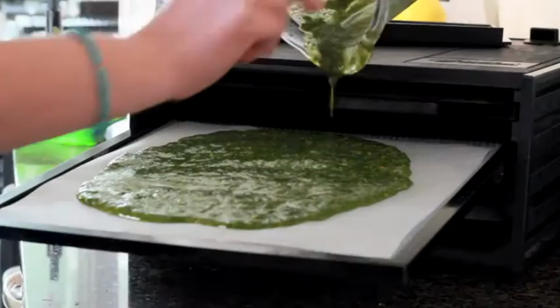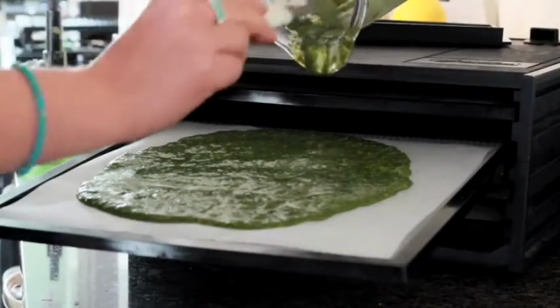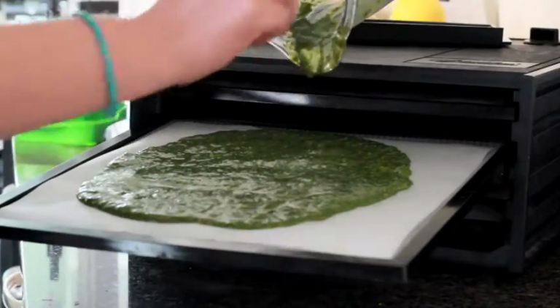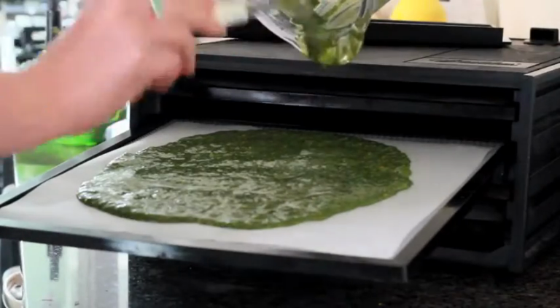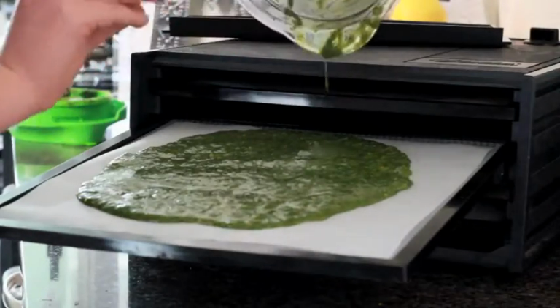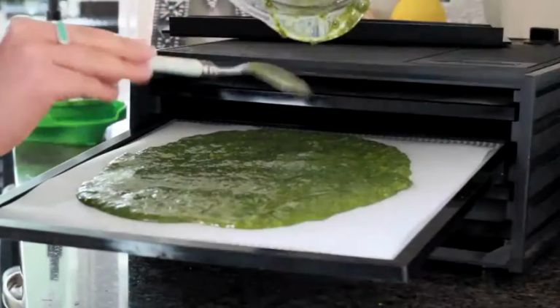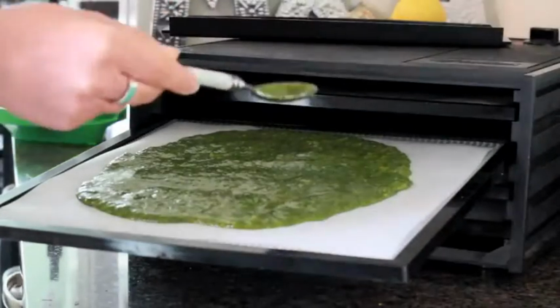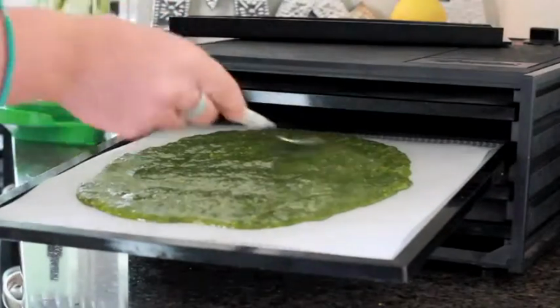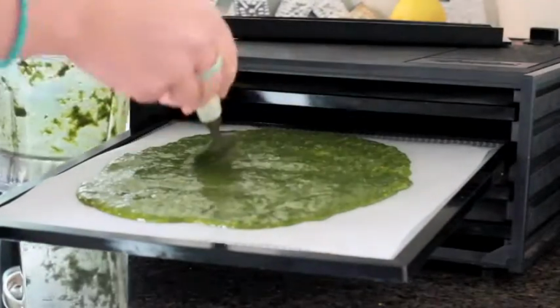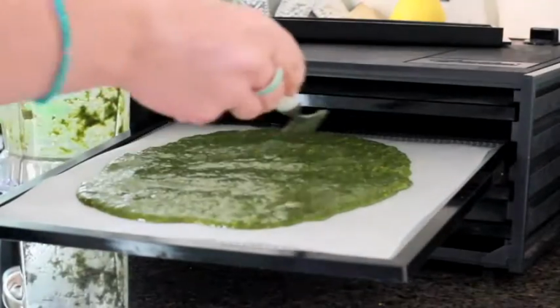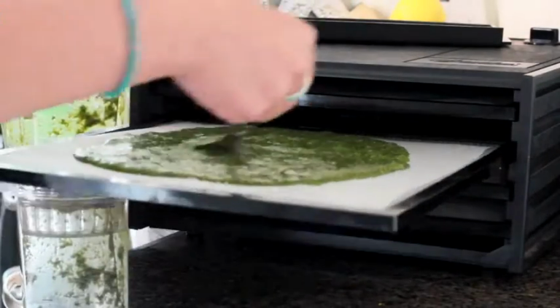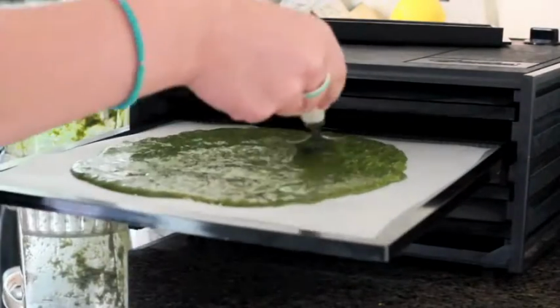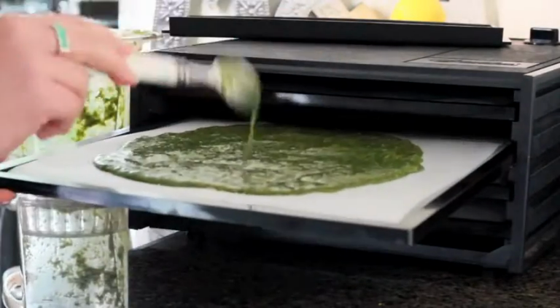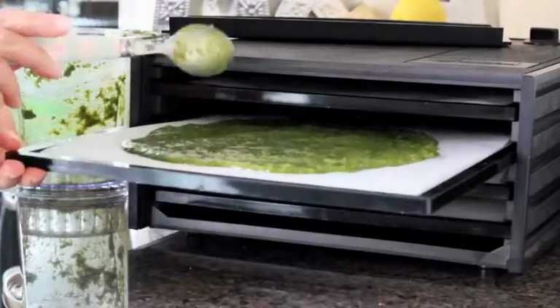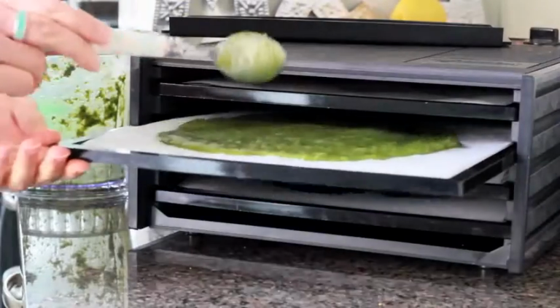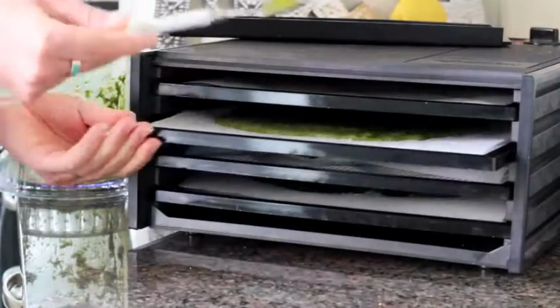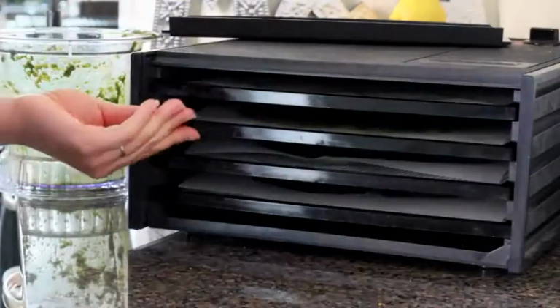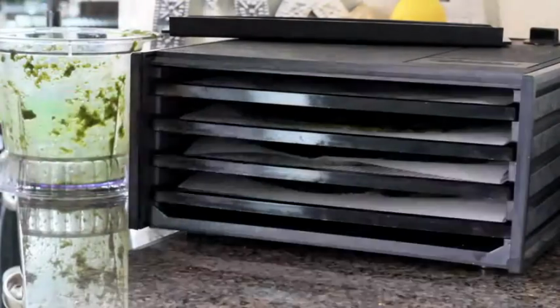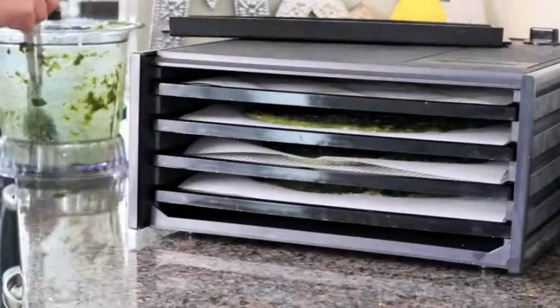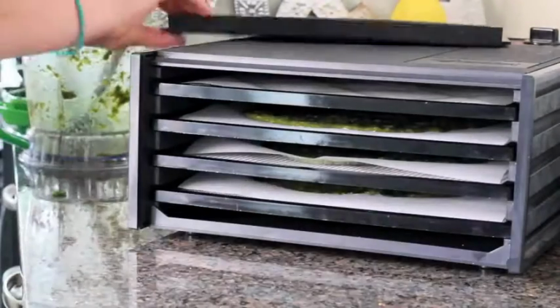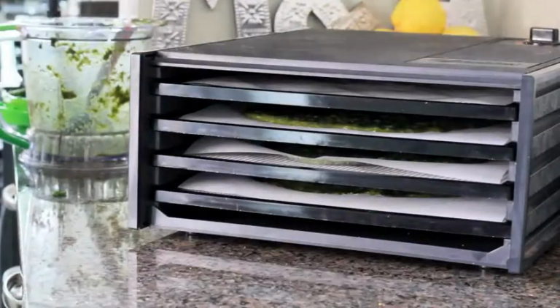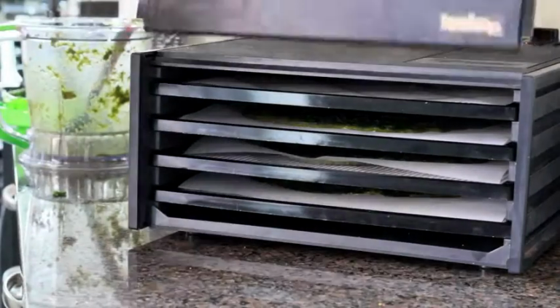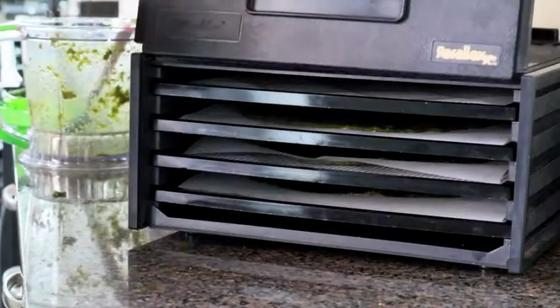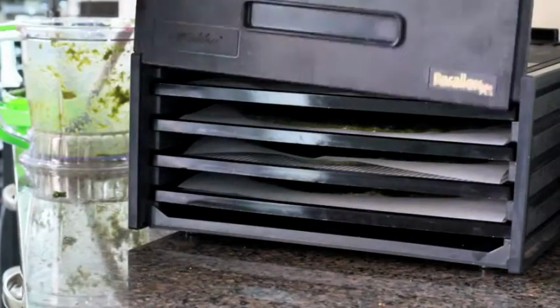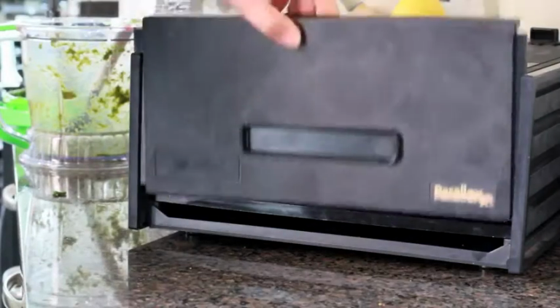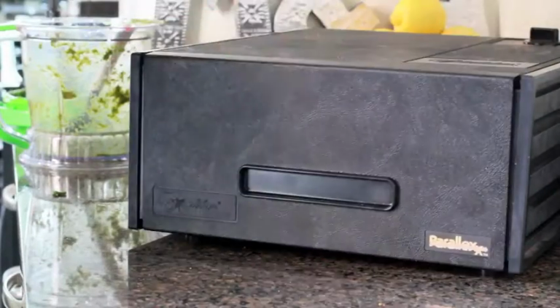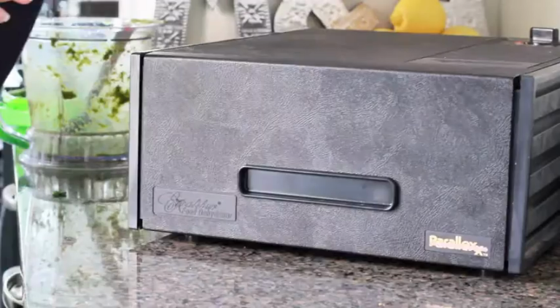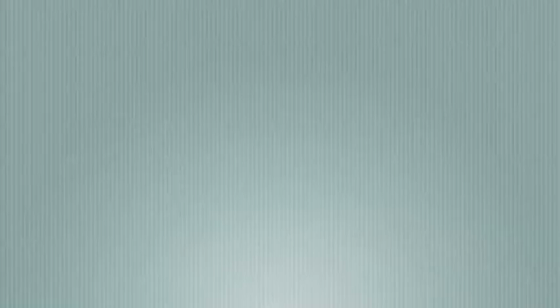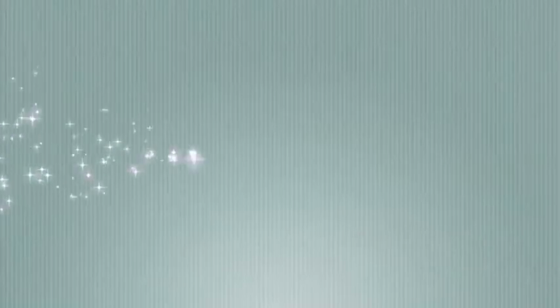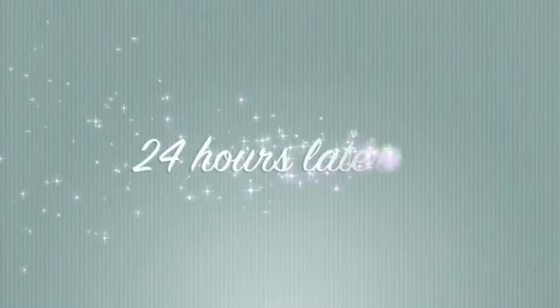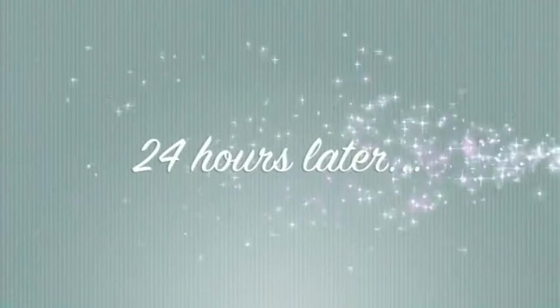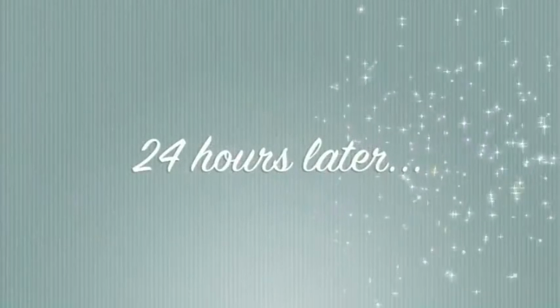So just pour that on, then we're going to pop that tray back in, put the lid on, and switch the dehydrator on. We're going to leave that for 24 hours.